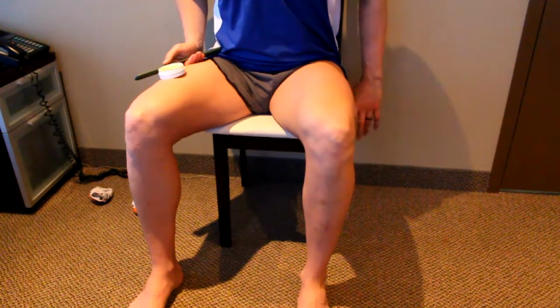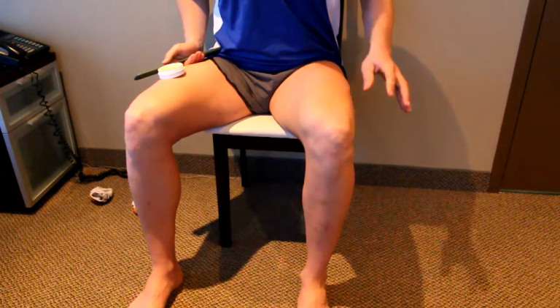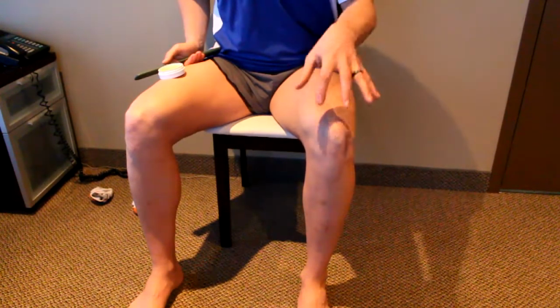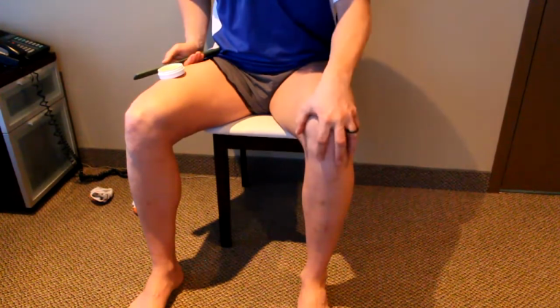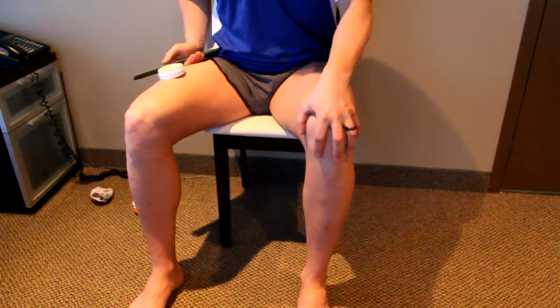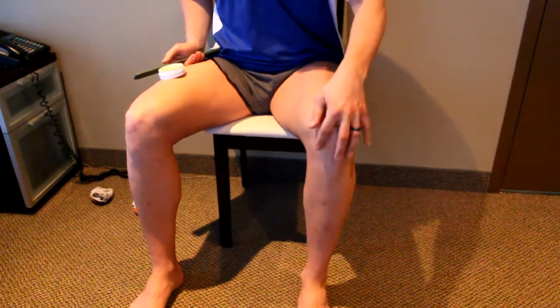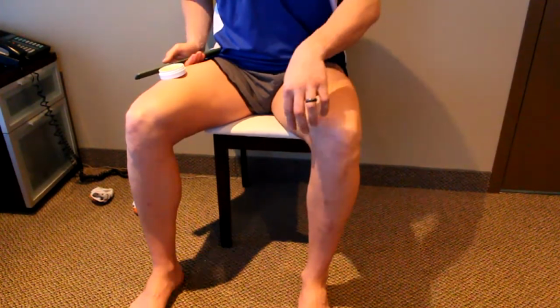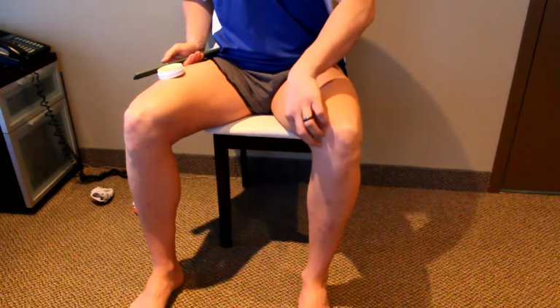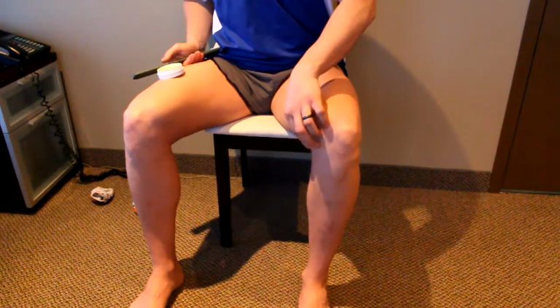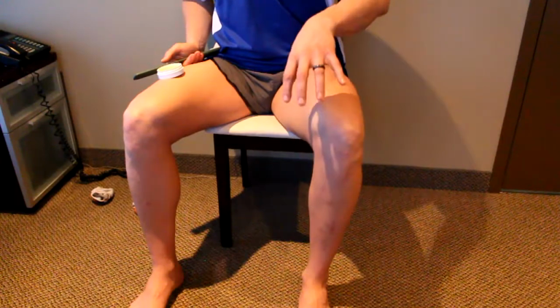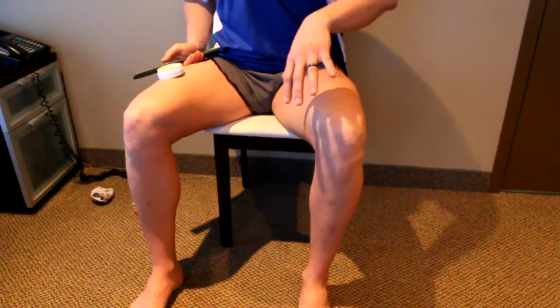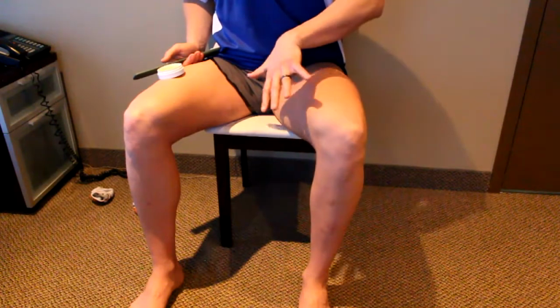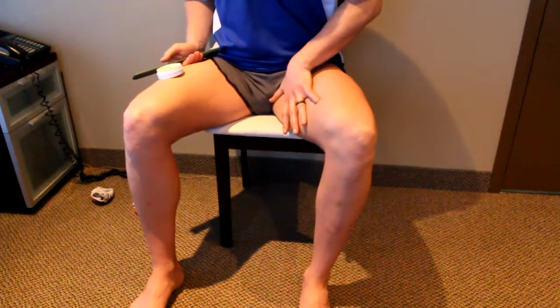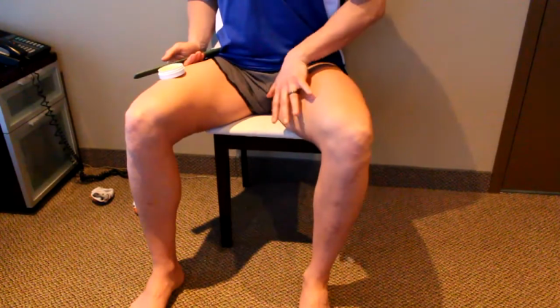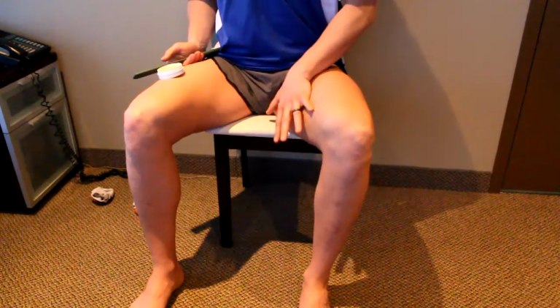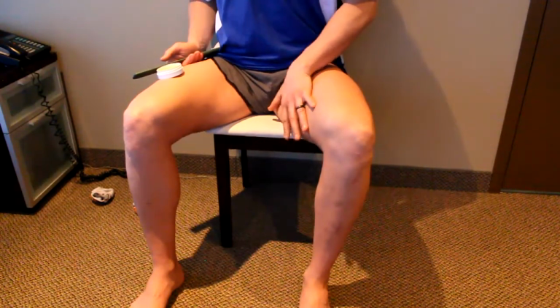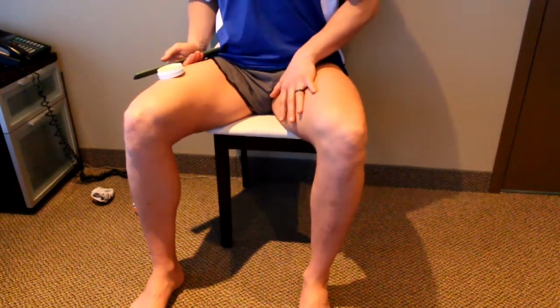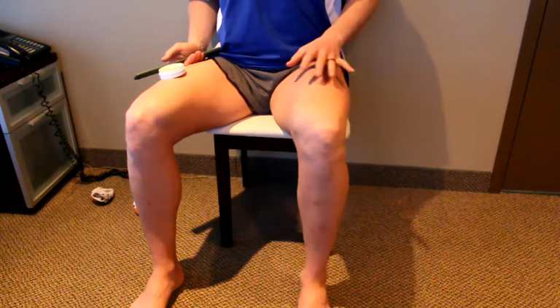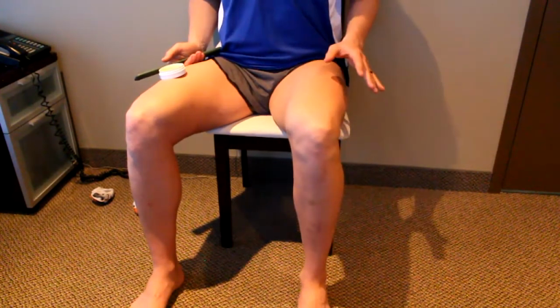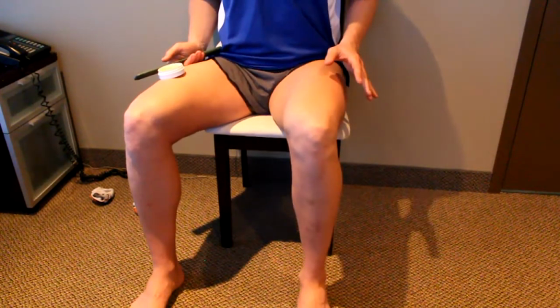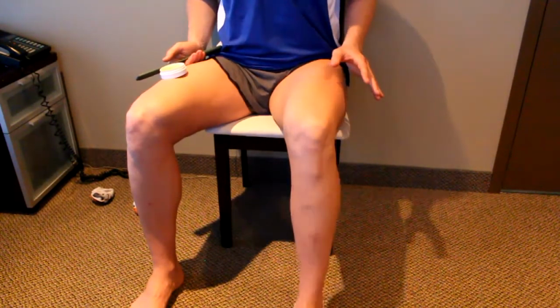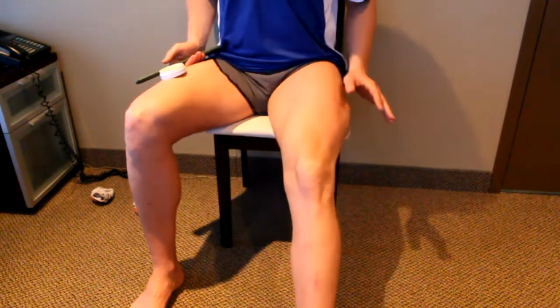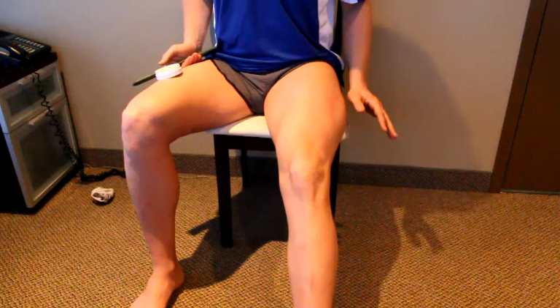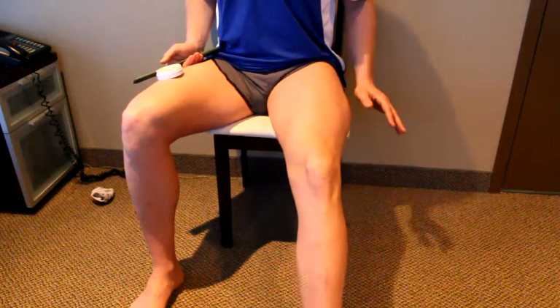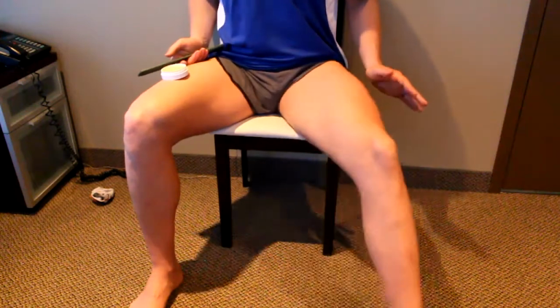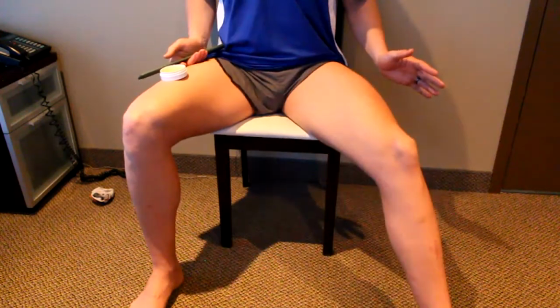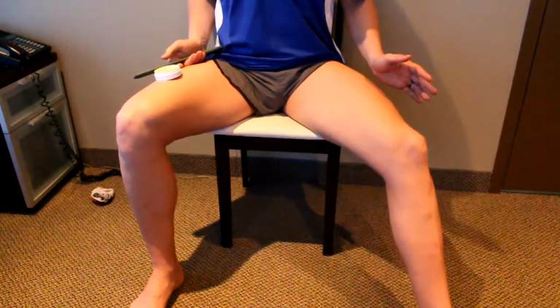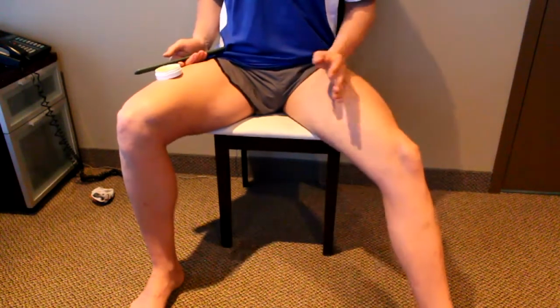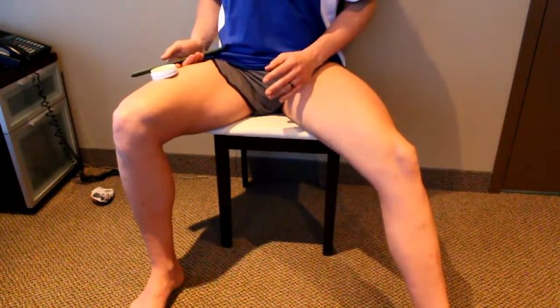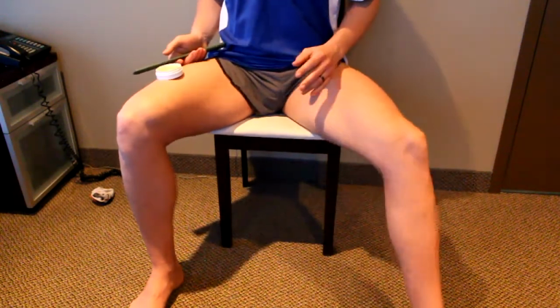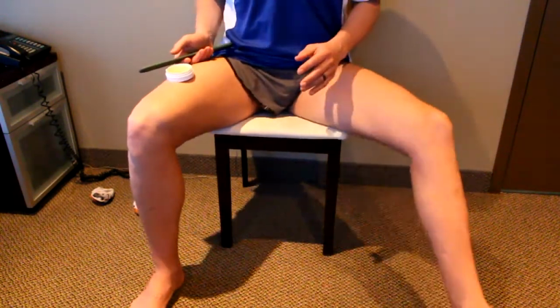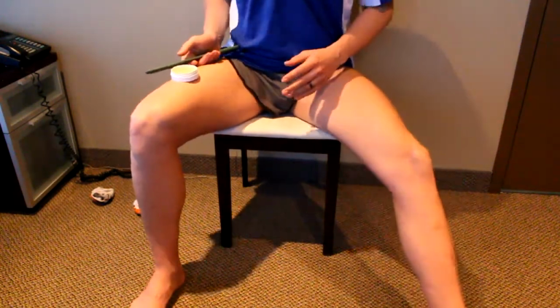If I had any tension or tightness in my knee, especially on the inside, I would want to look at the adductor, or the inside of the upper leg. To do that, I'm going to straighten my leg, turn it out, rest my heel on the ground, and point my toe out.